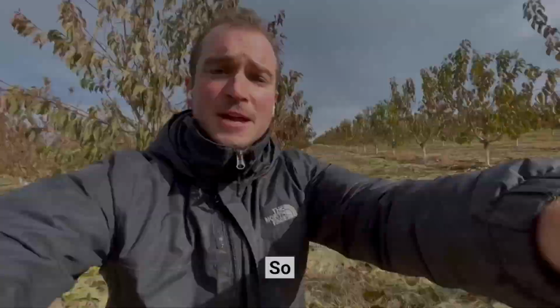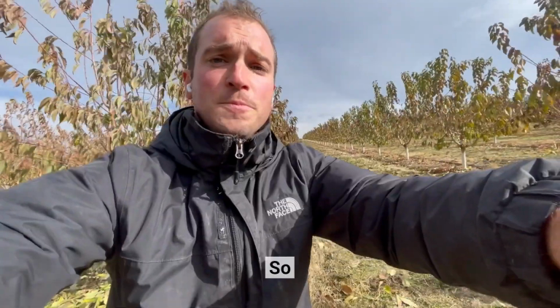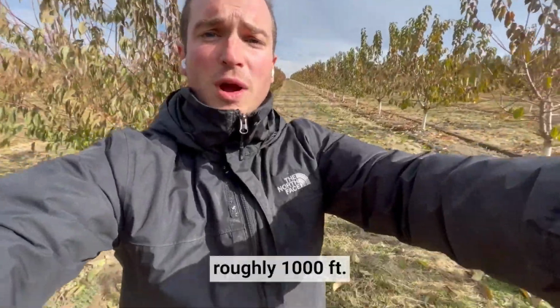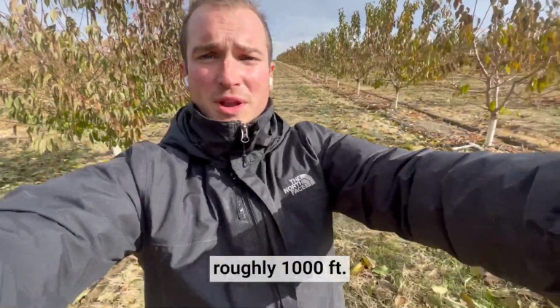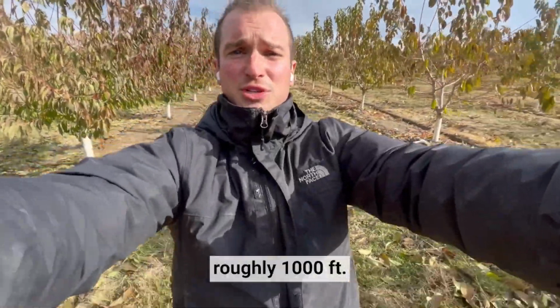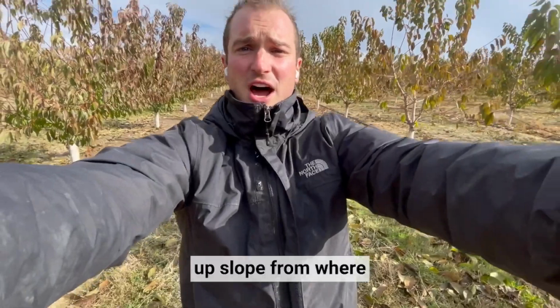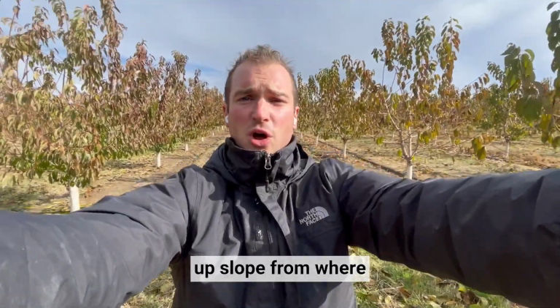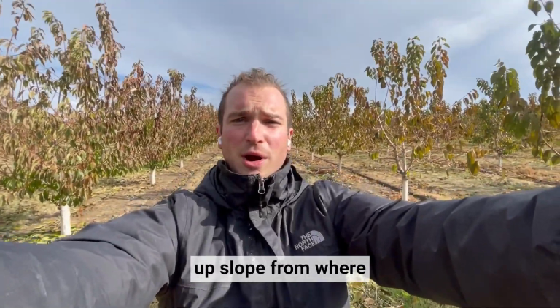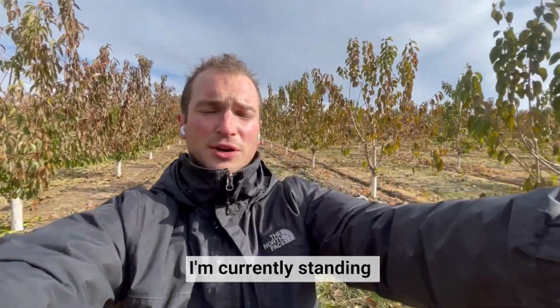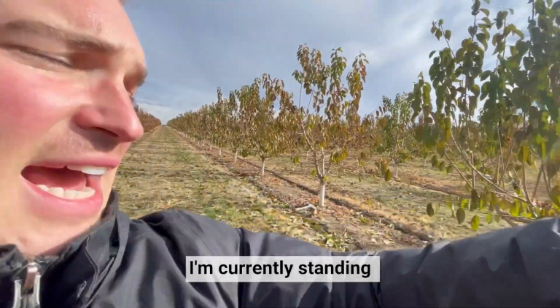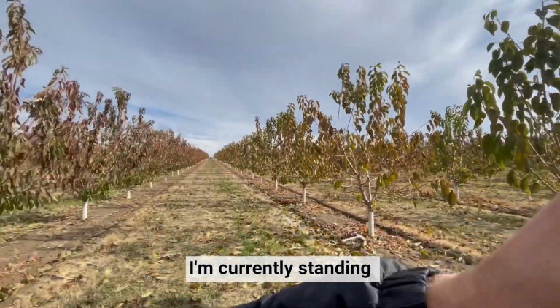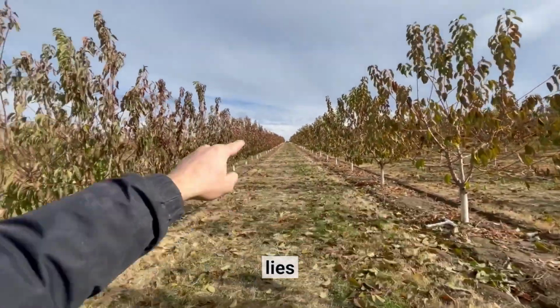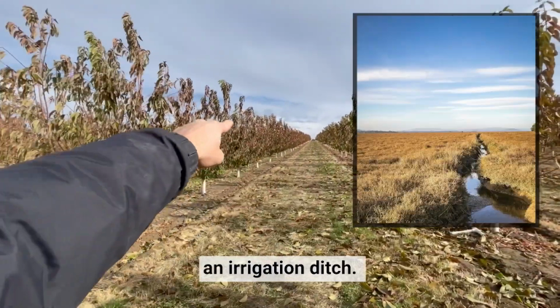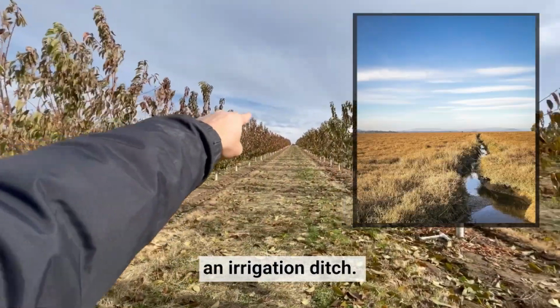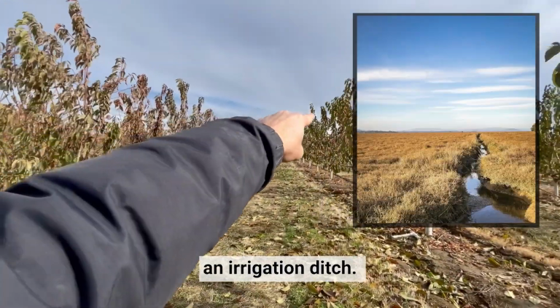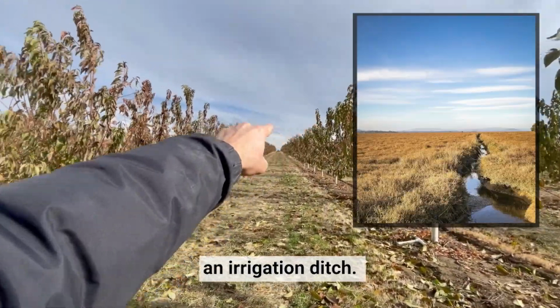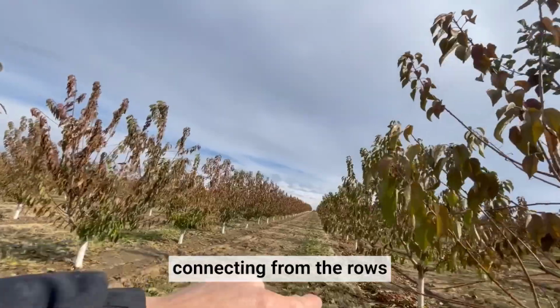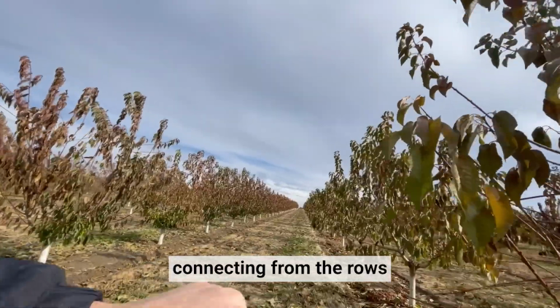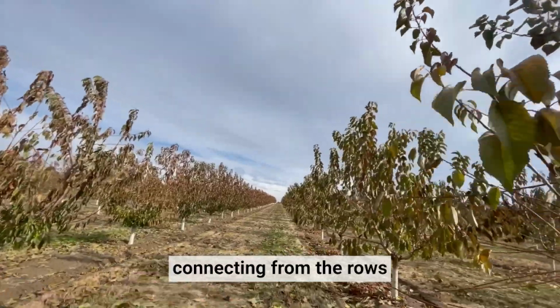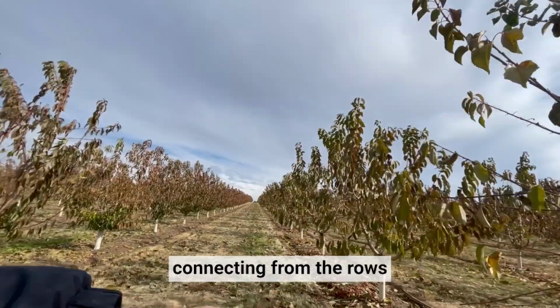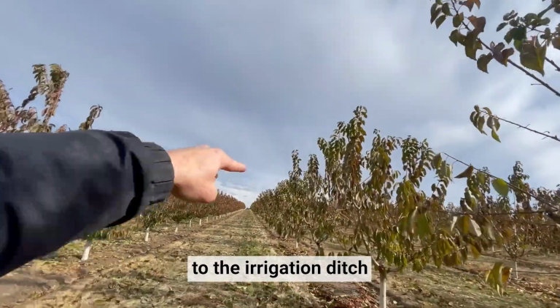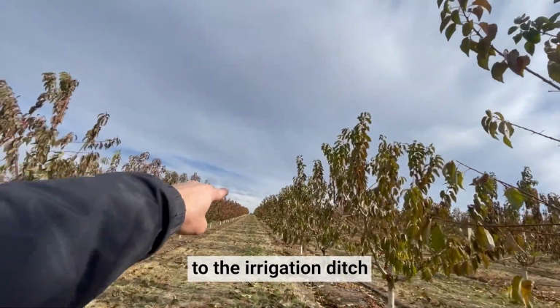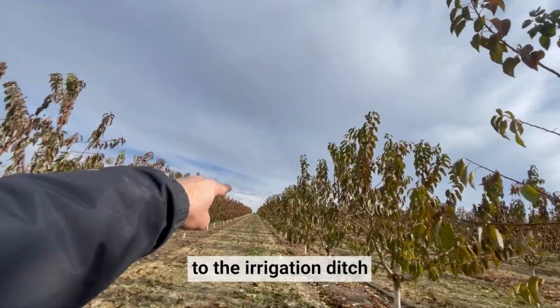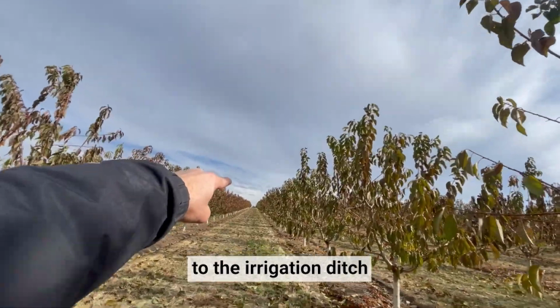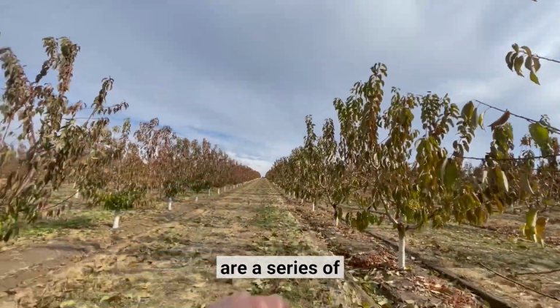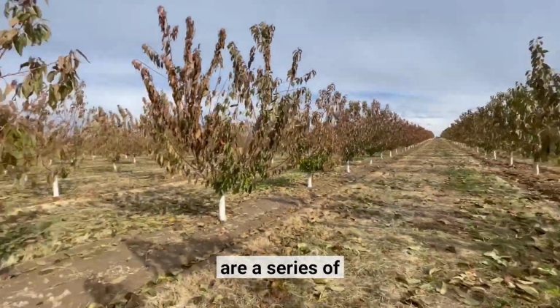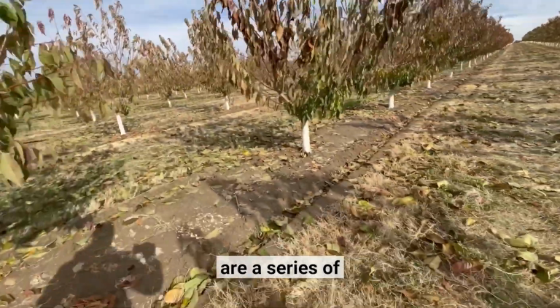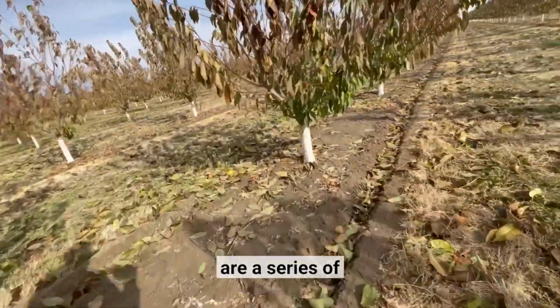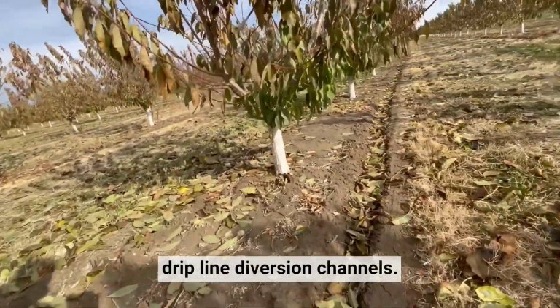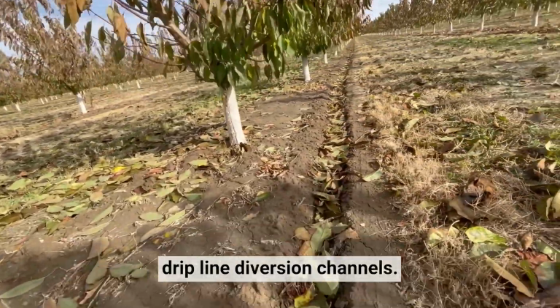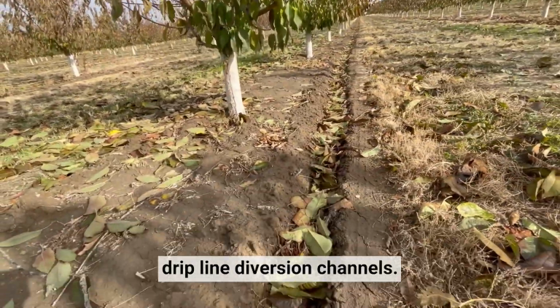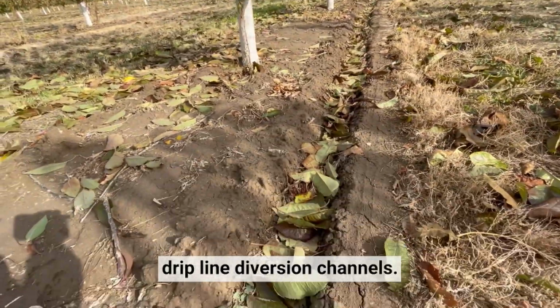Roughly 1,000 feet upslope from where I'm currently standing lies an irrigation ditch. Connecting from the rows to the irrigation ditch are a series of dripline diversion channels.